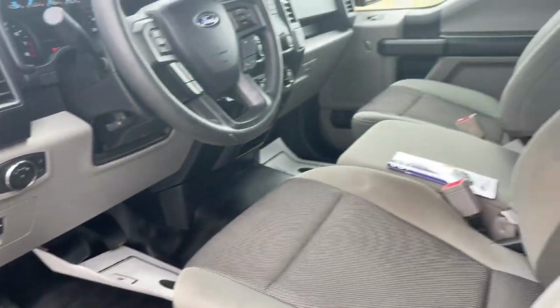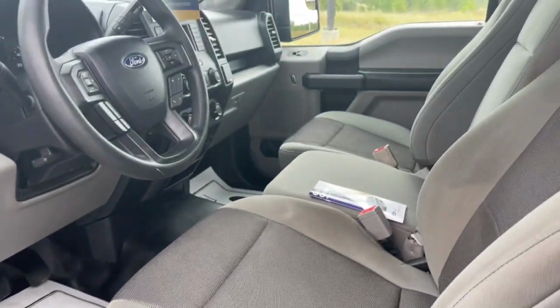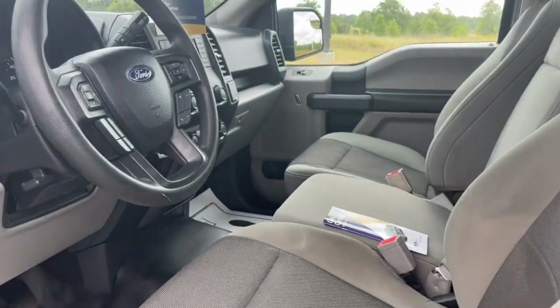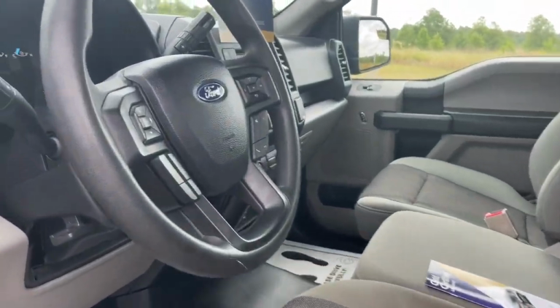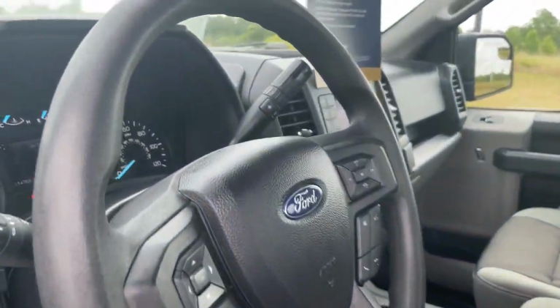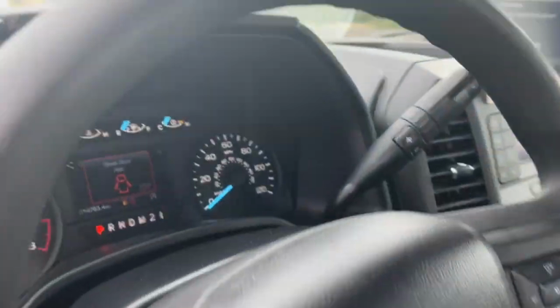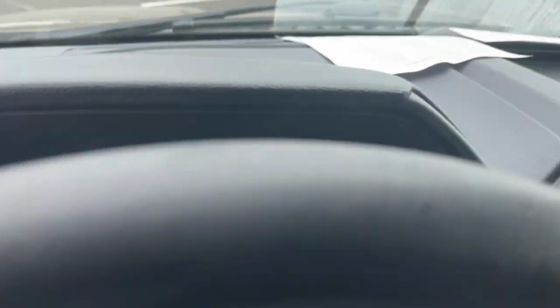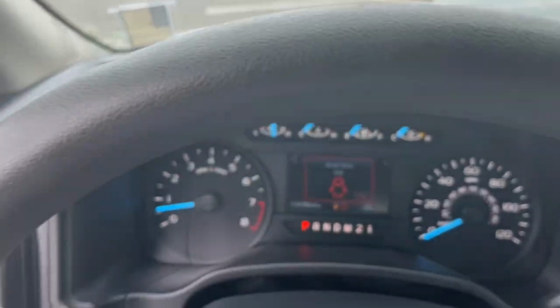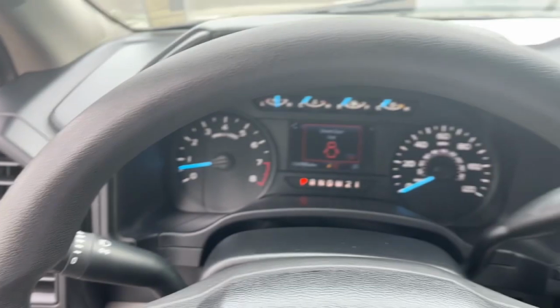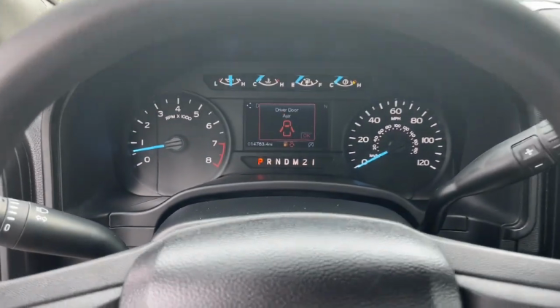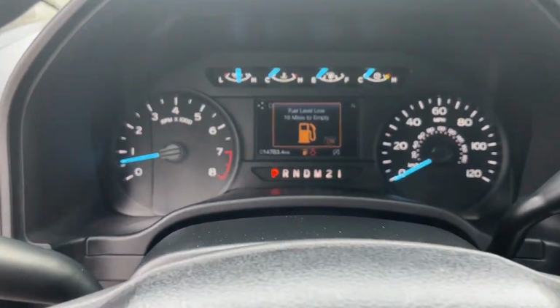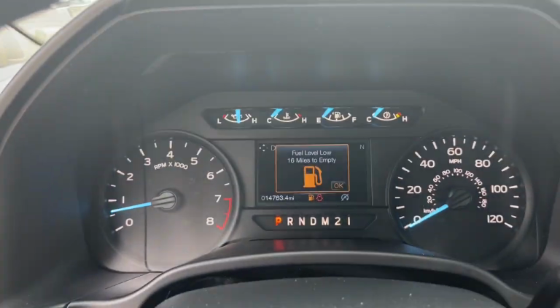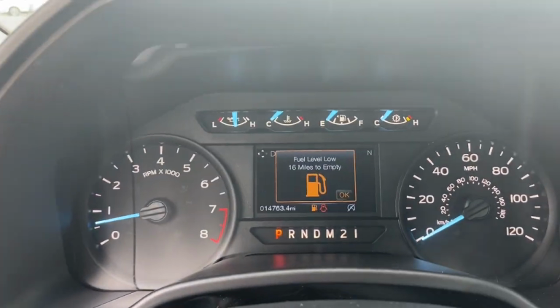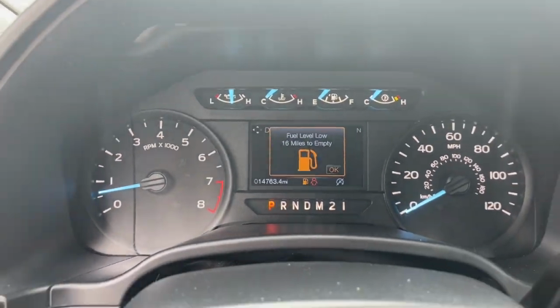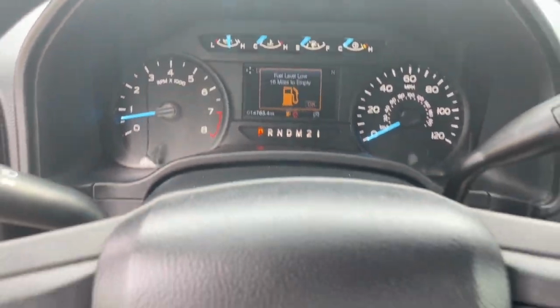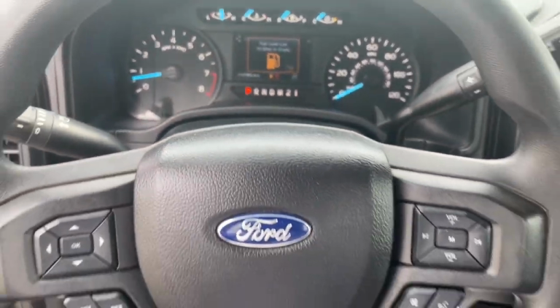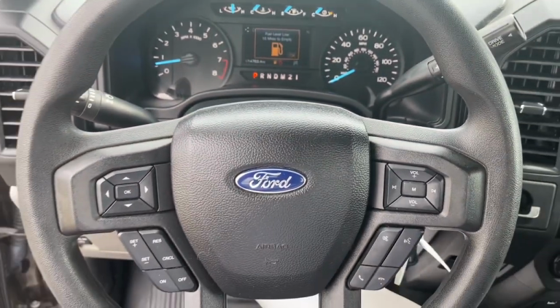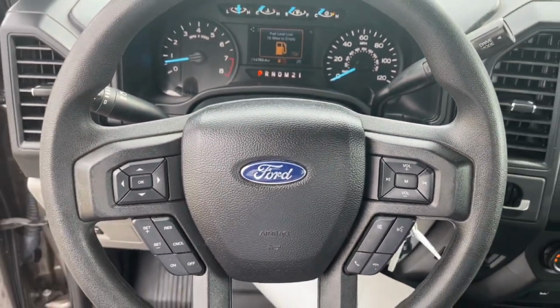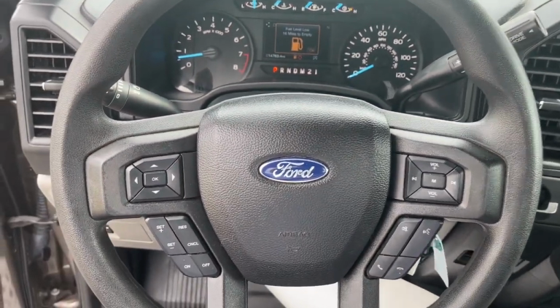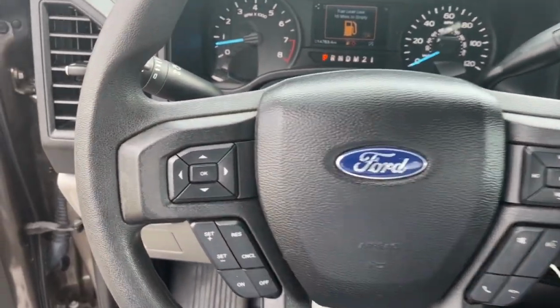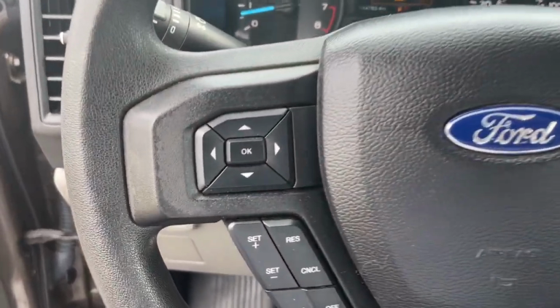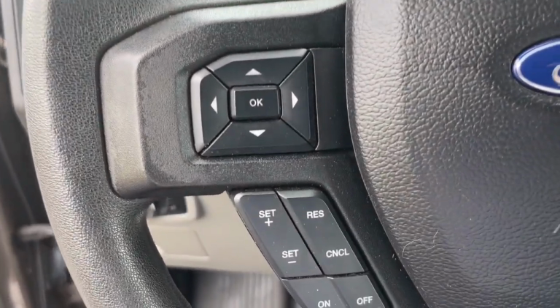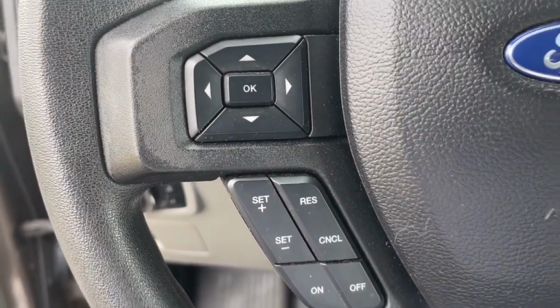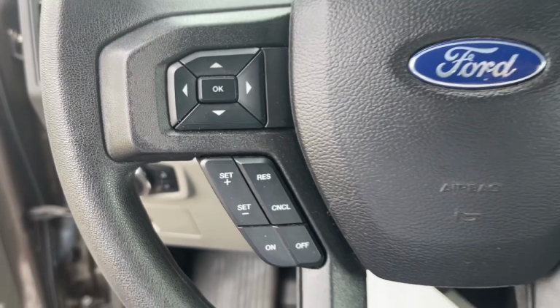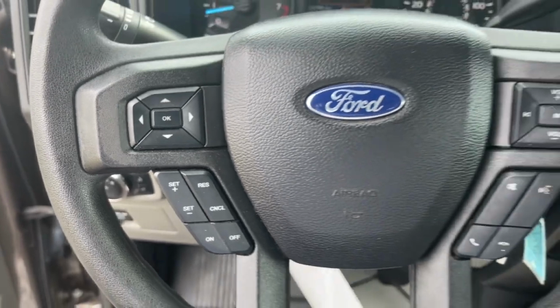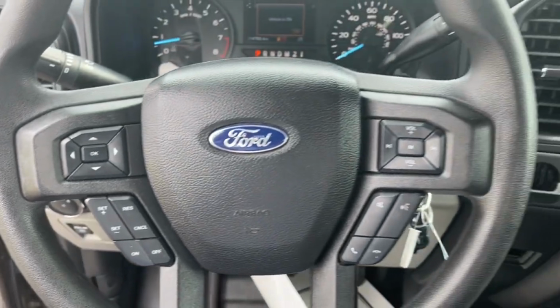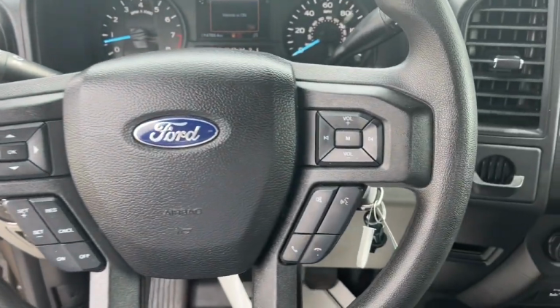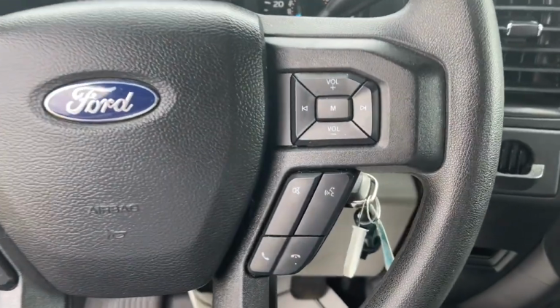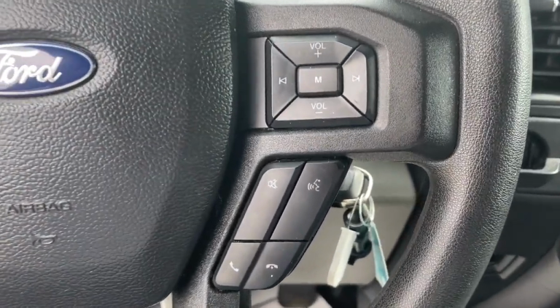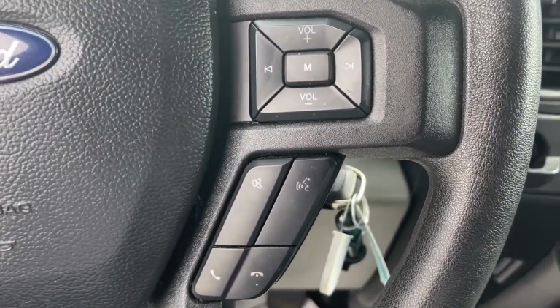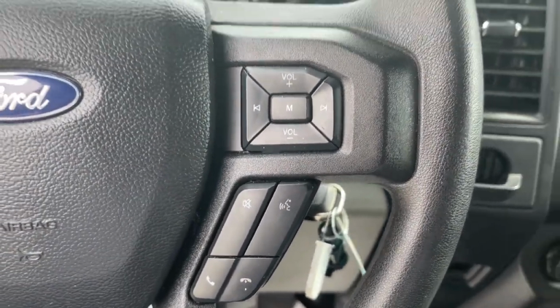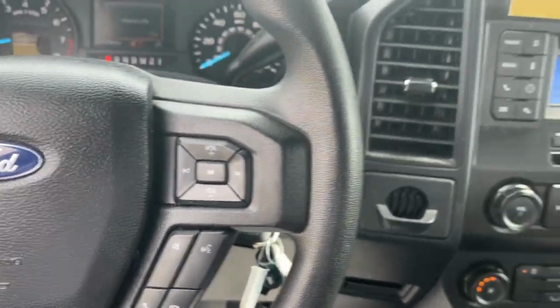Fog lamps, electronic stability control, trailer hitch, intermittent wipers, cruise control, four-wheel disc brakes, power door locks, power steering.